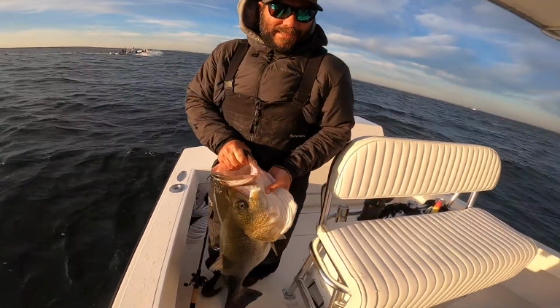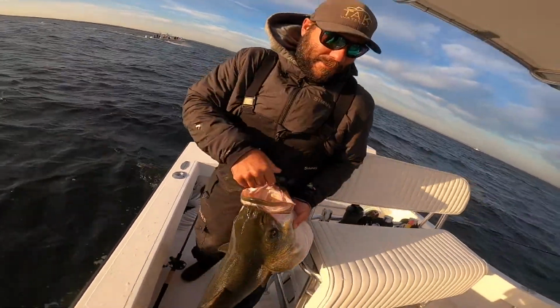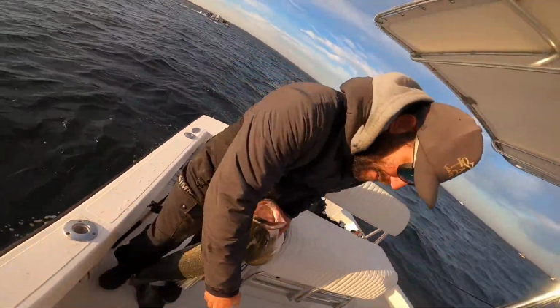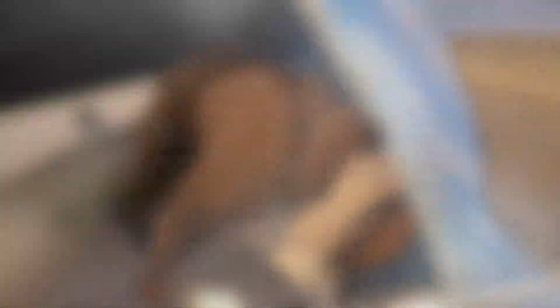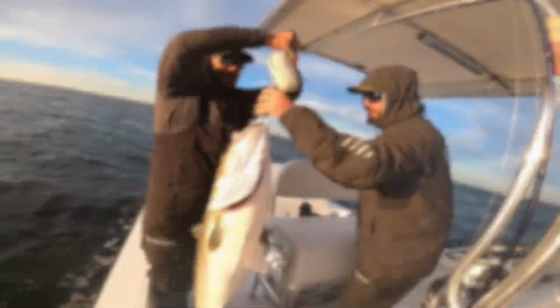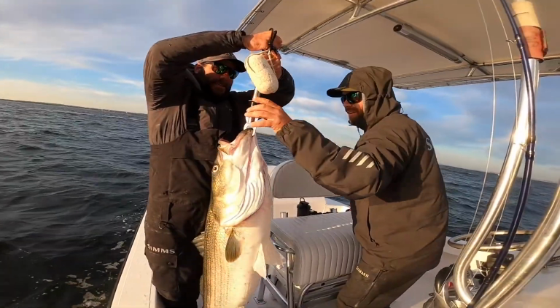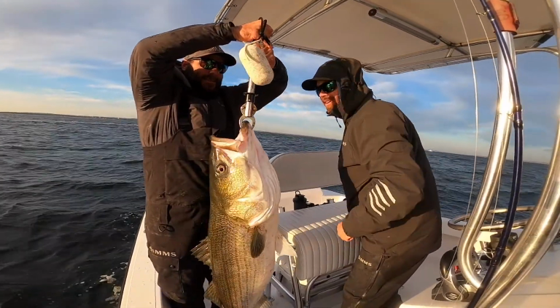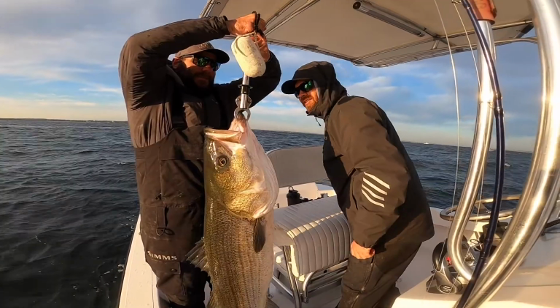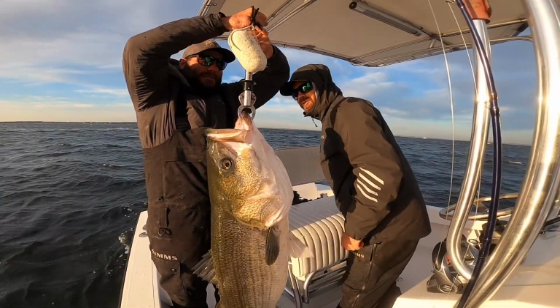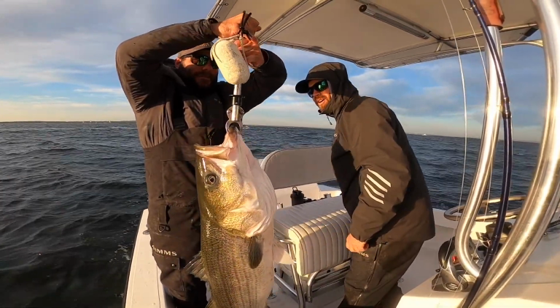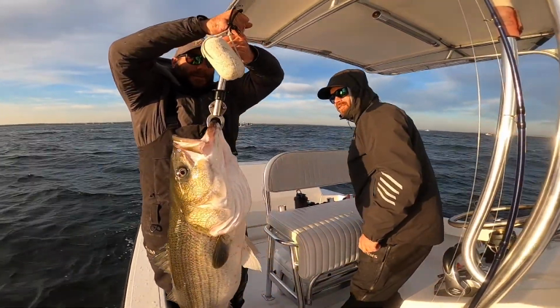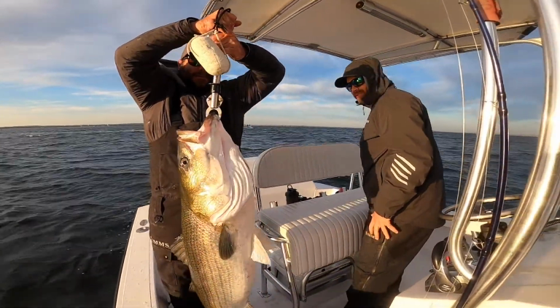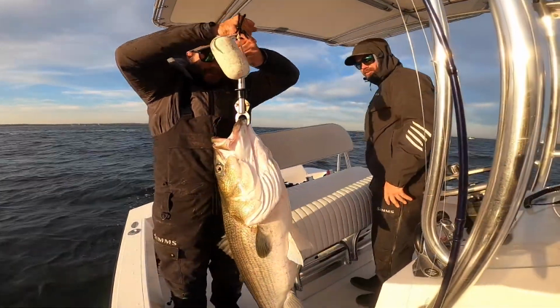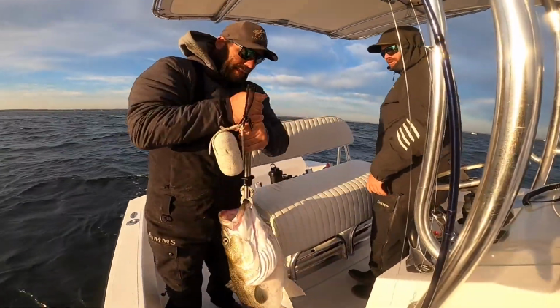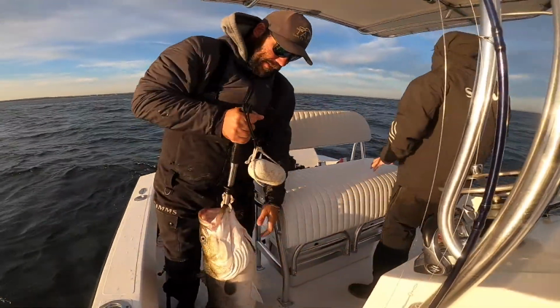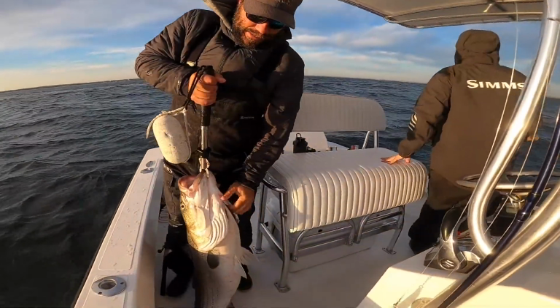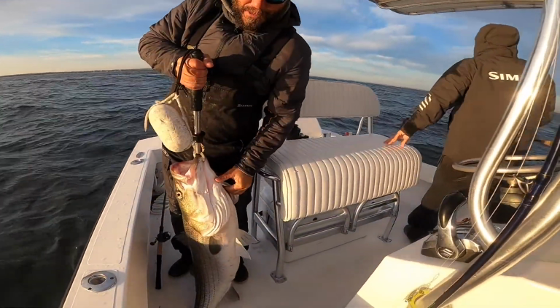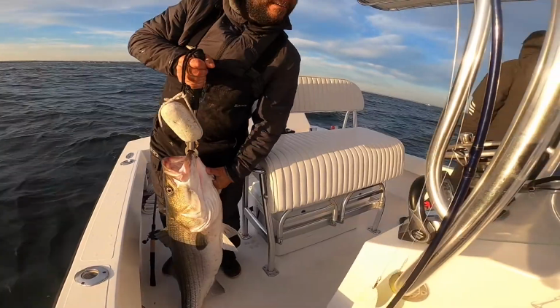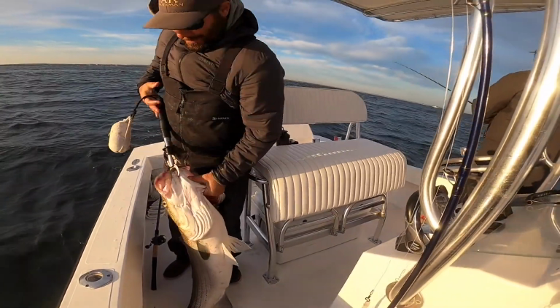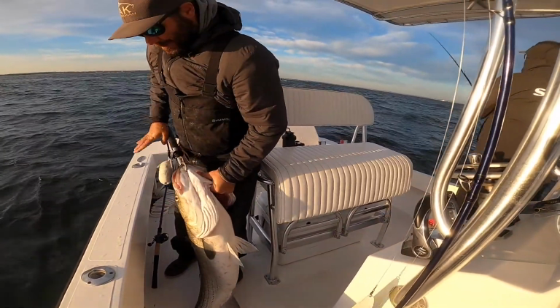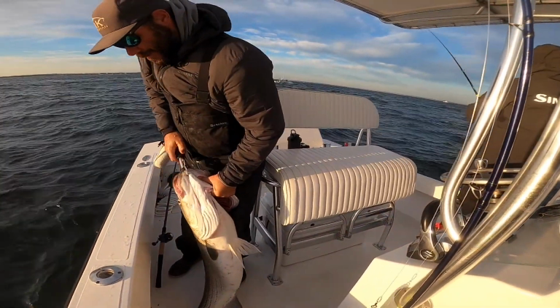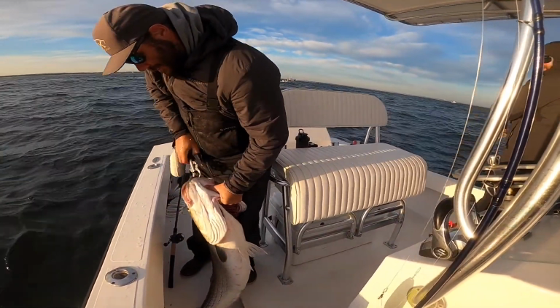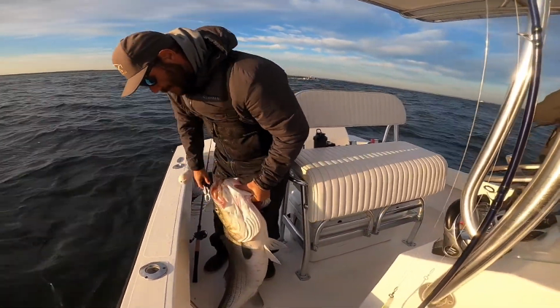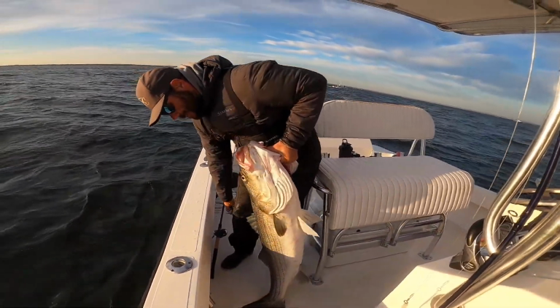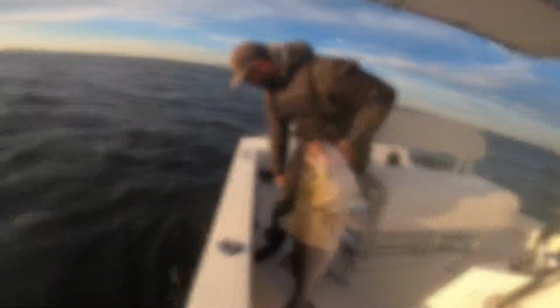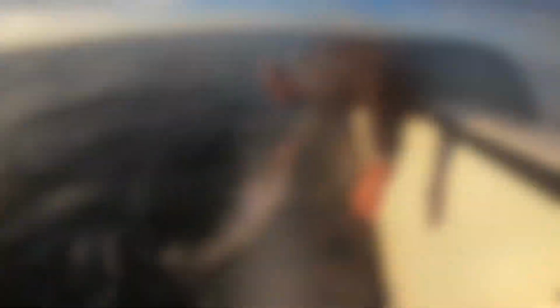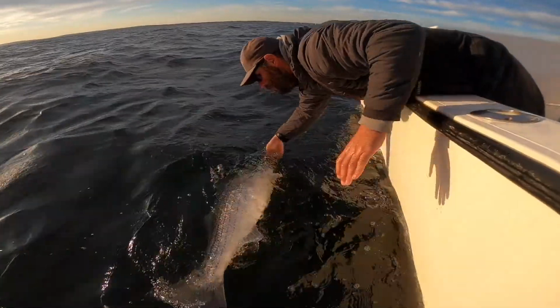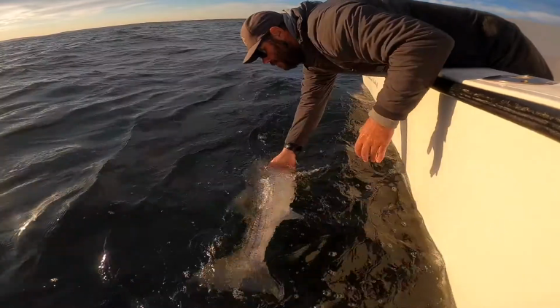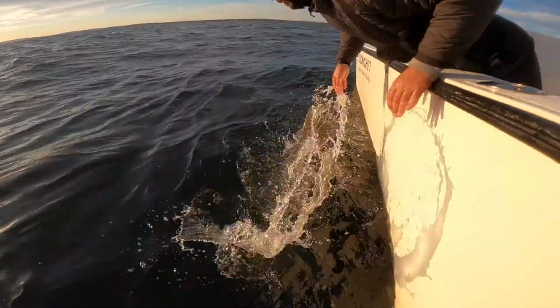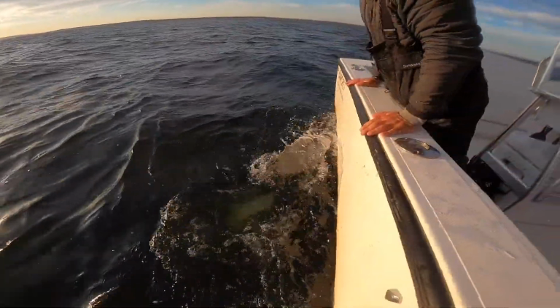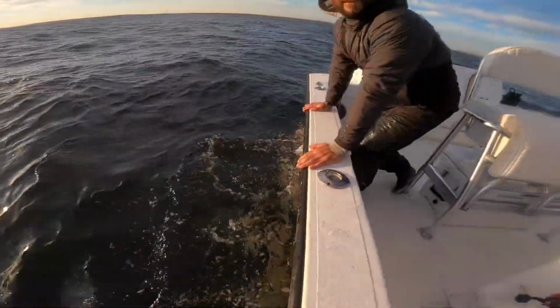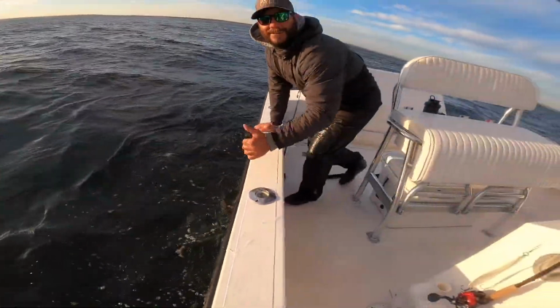Let's get a weight on that one. 45 pounds. That's a good one. Let's let her go. There she goes.